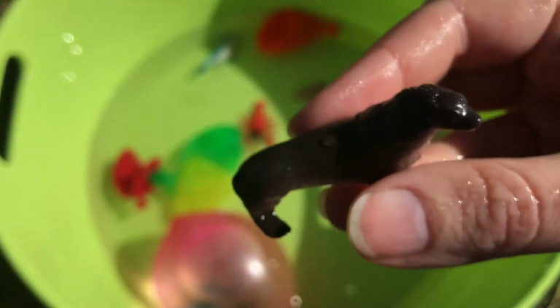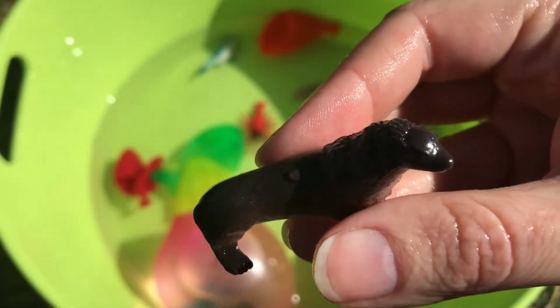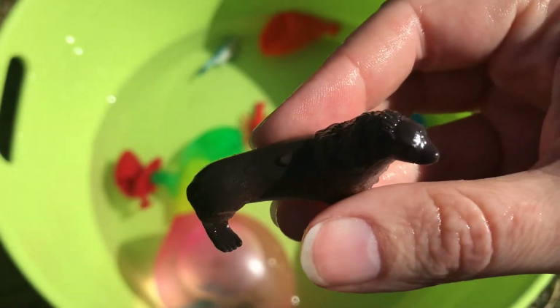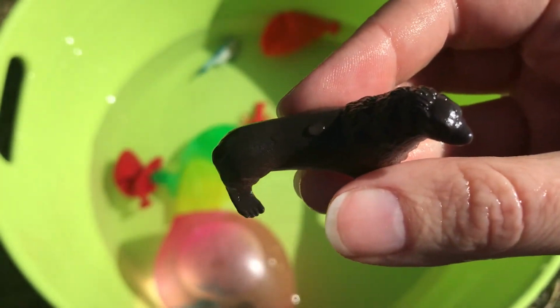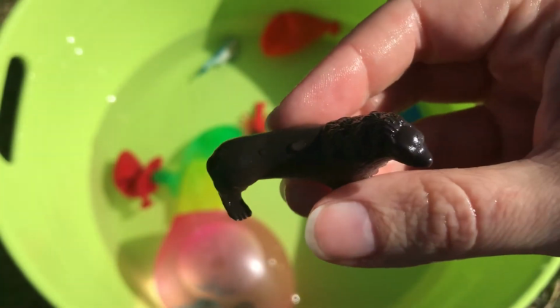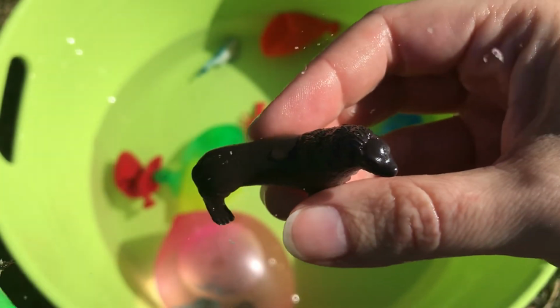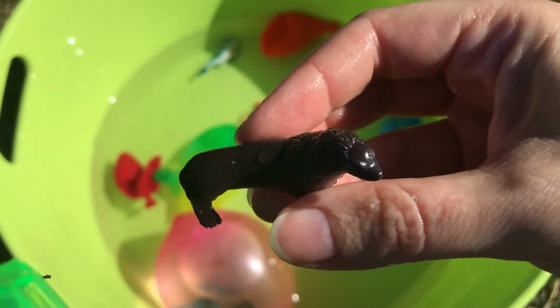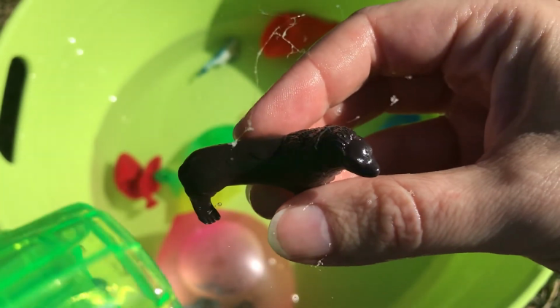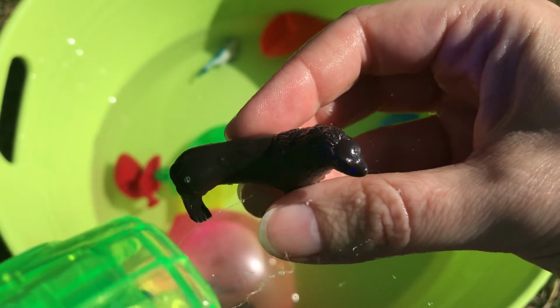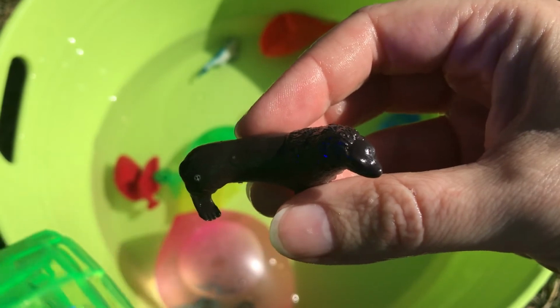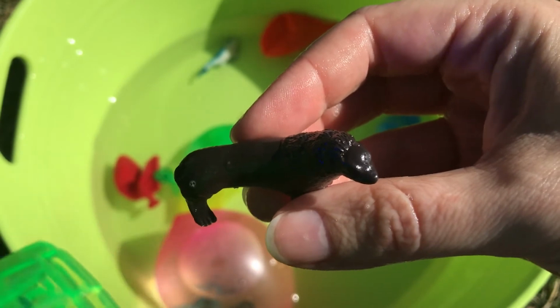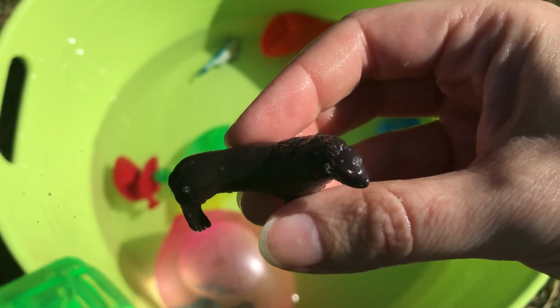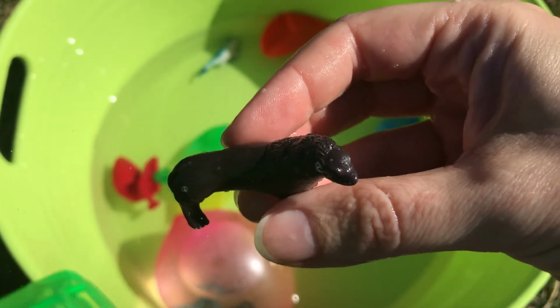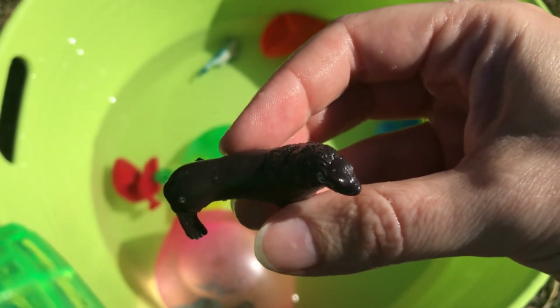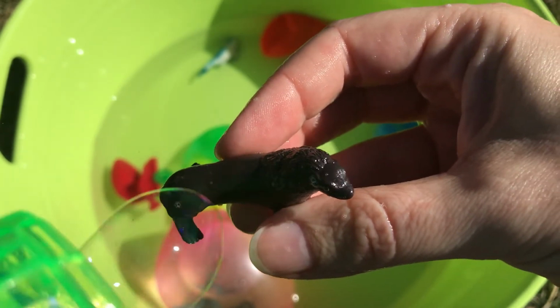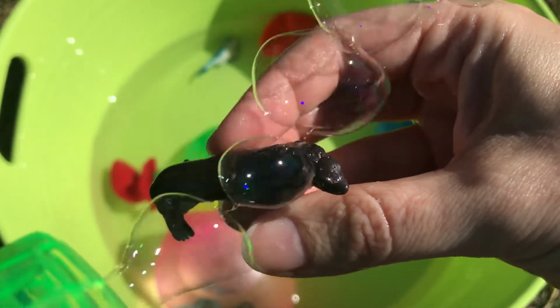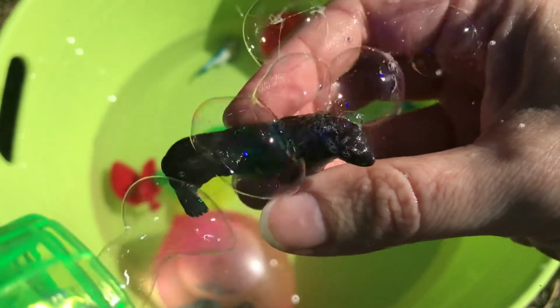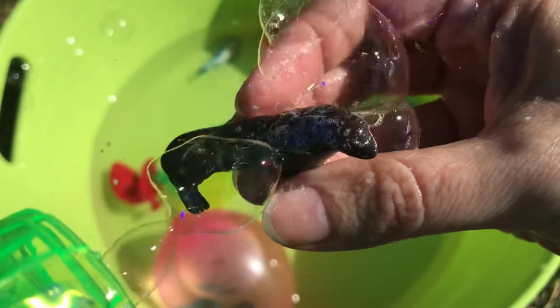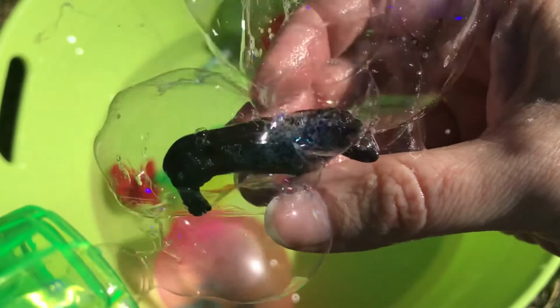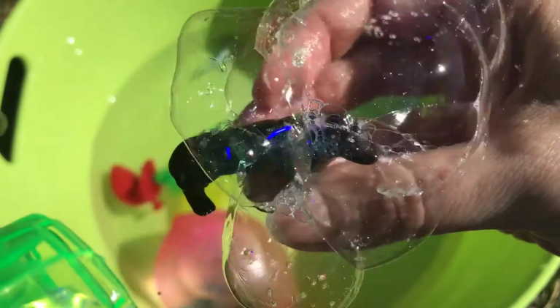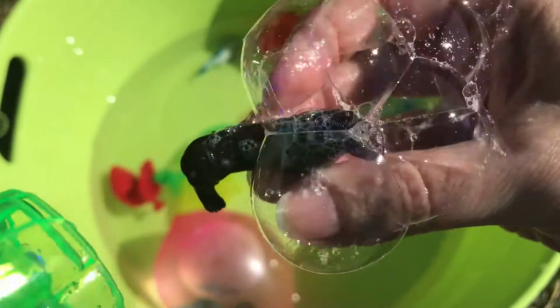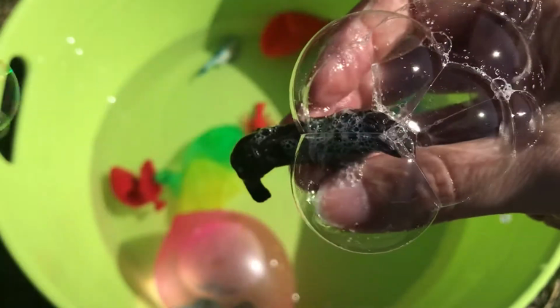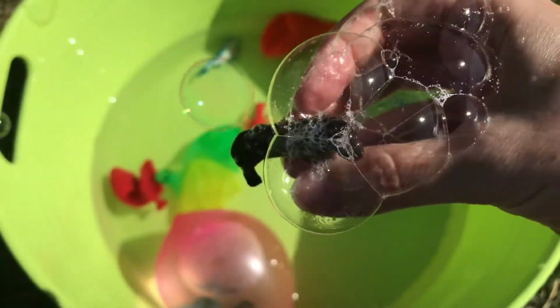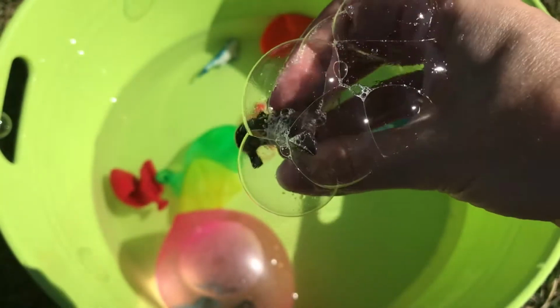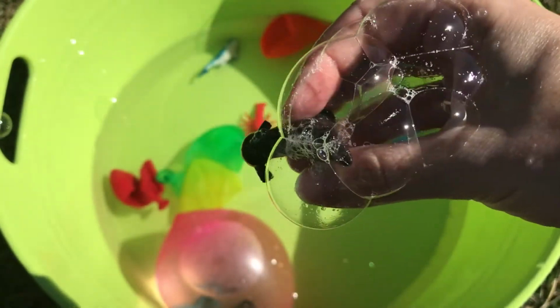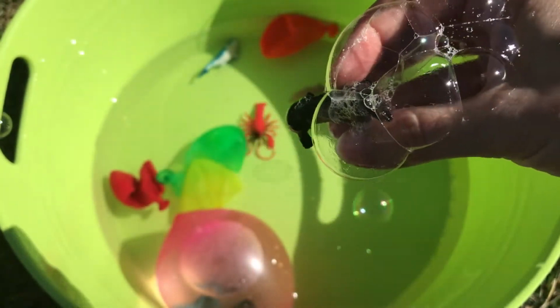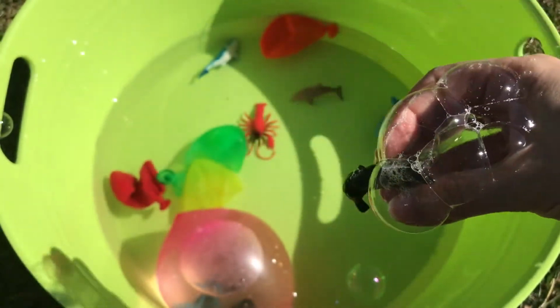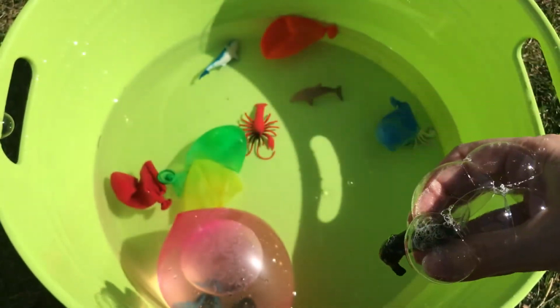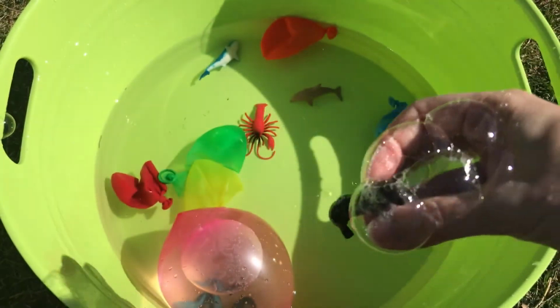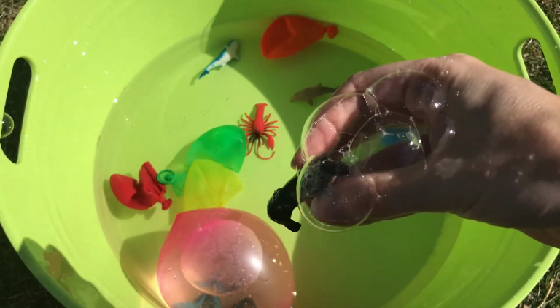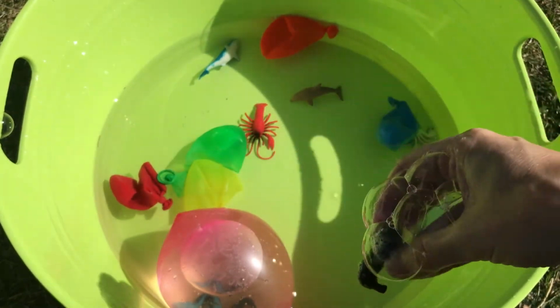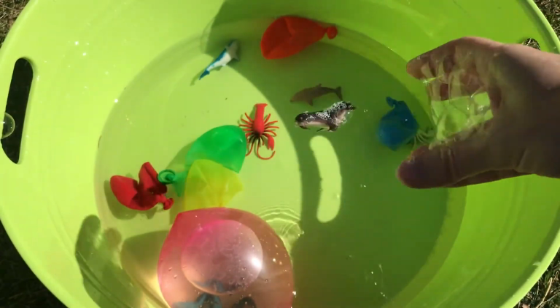Let's spray our sea lion with bubbles. There we go — he's really covered in bubbles. Let's throw him in the water with our other sea animals.